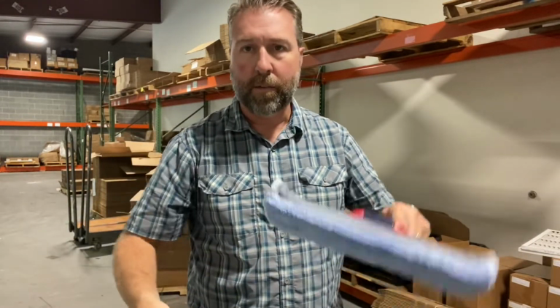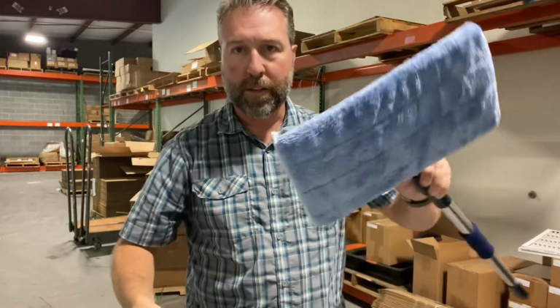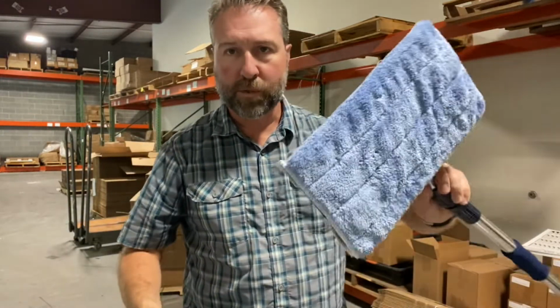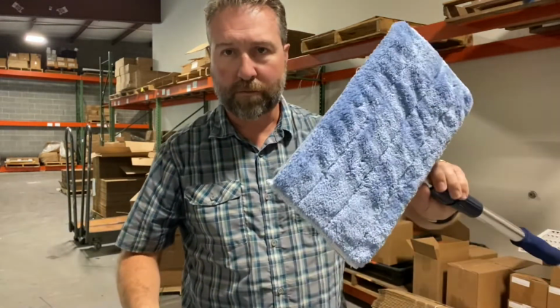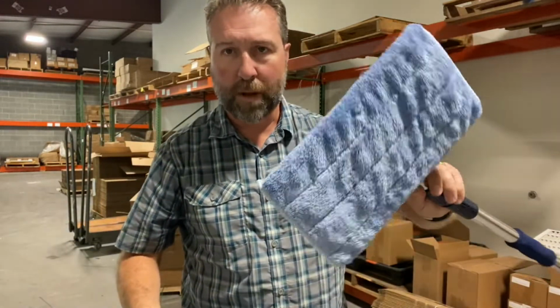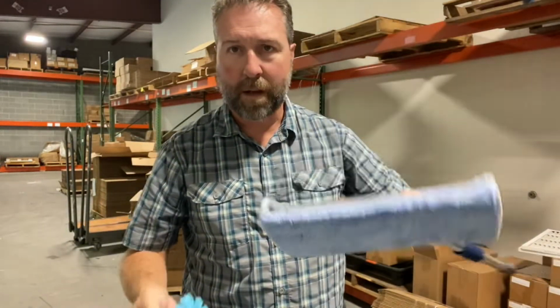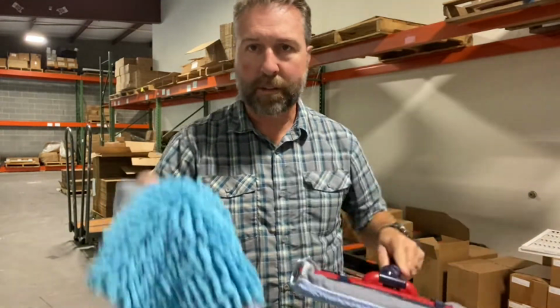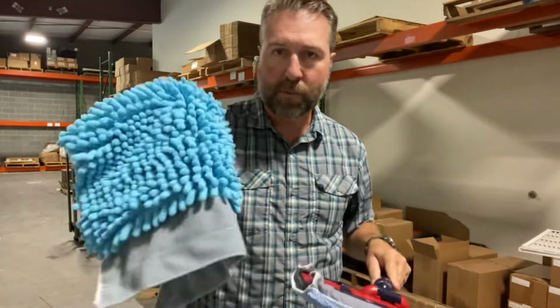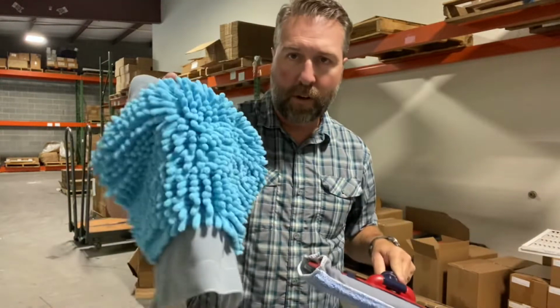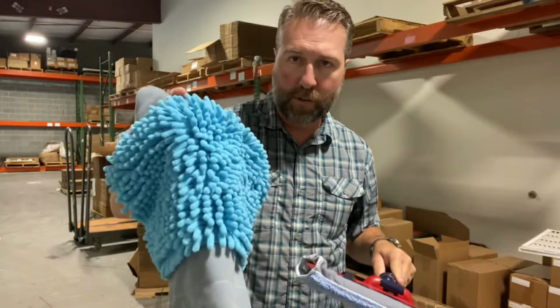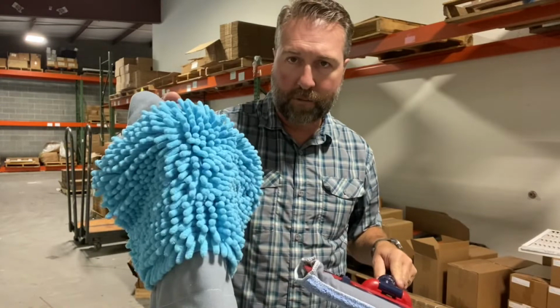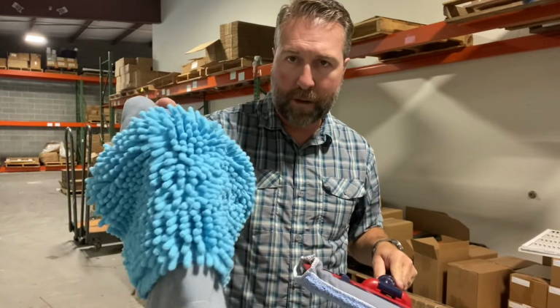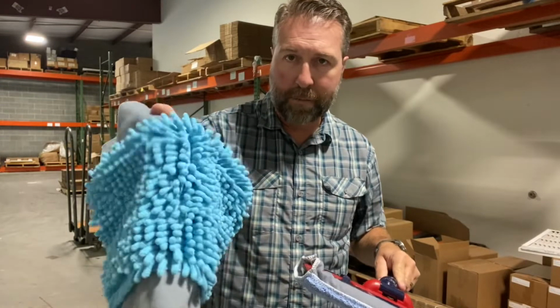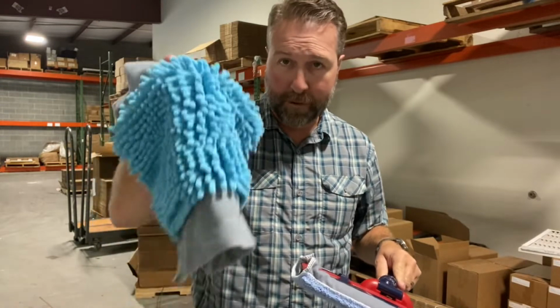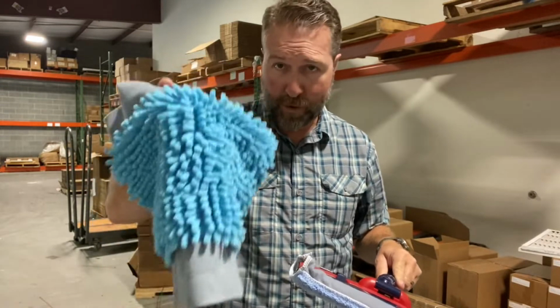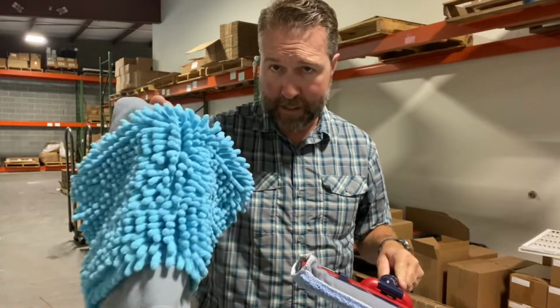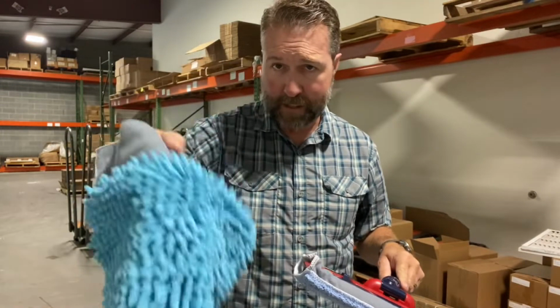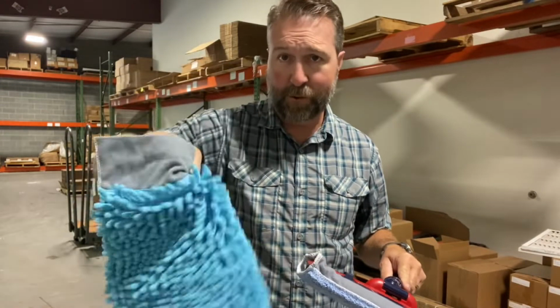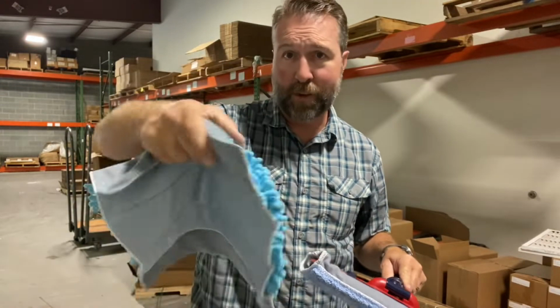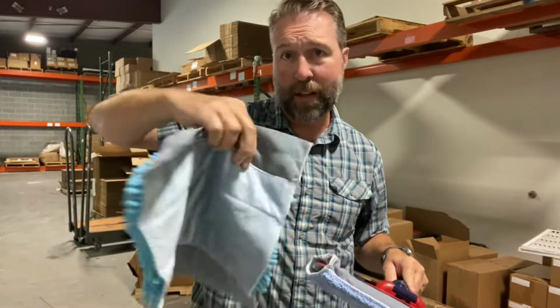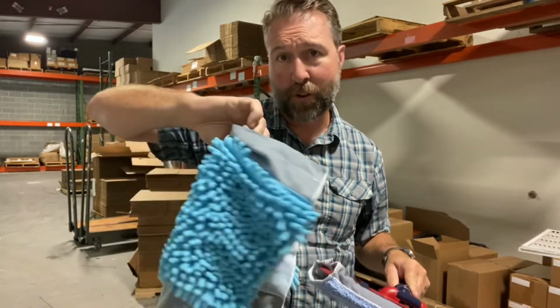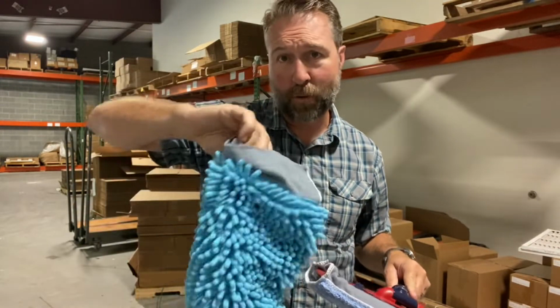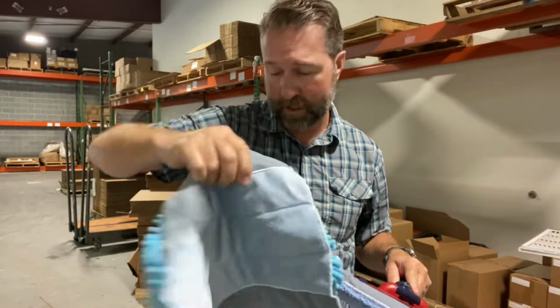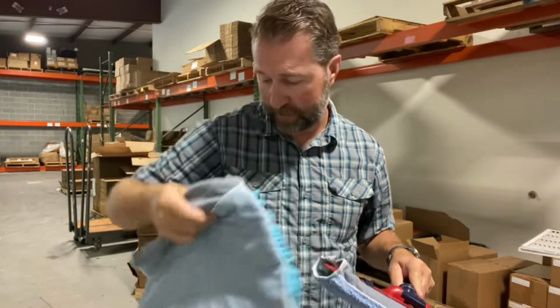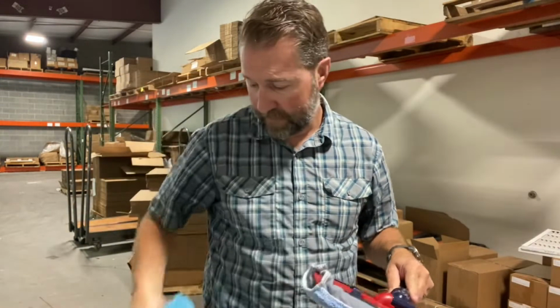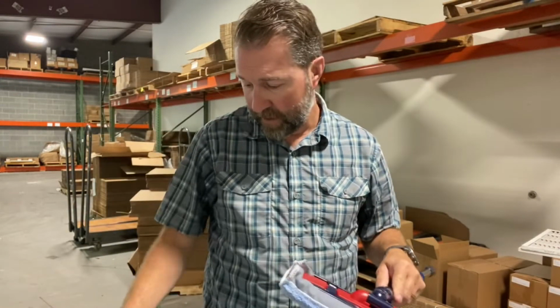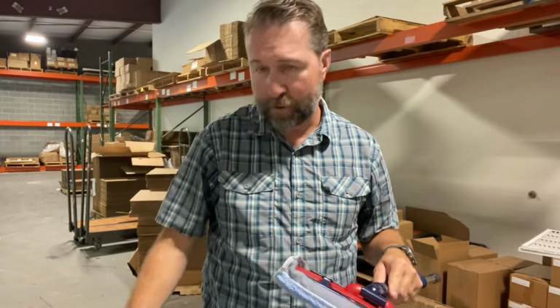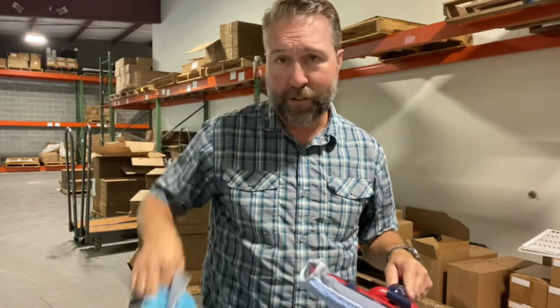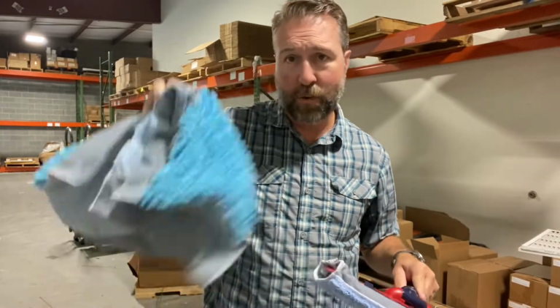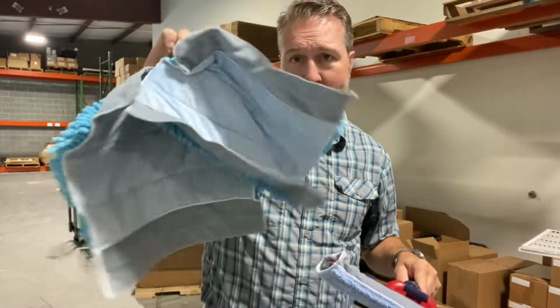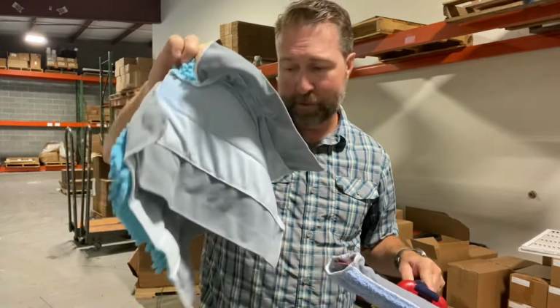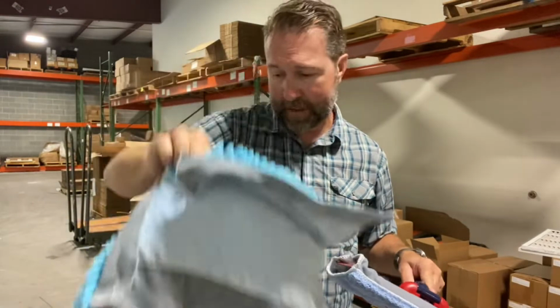One chenille cloth is great for wet mopping. The other is also great for wet mopping but is really intended for a lot of dry floor dusting. So you get two of those in this package.